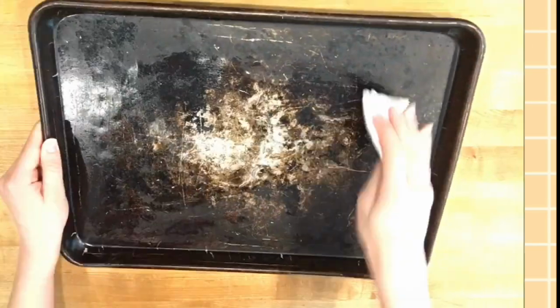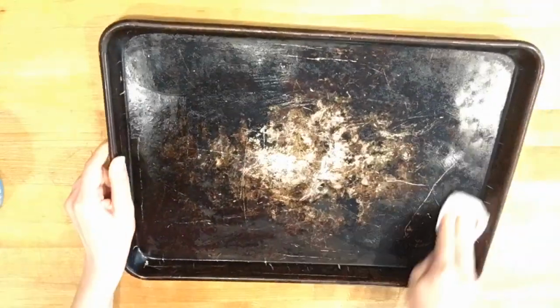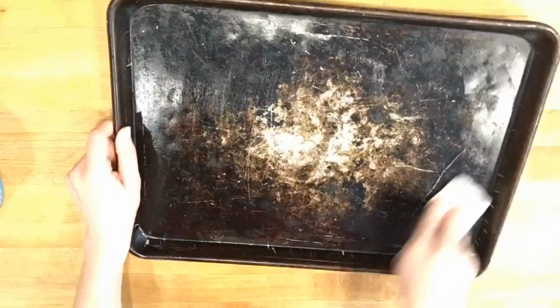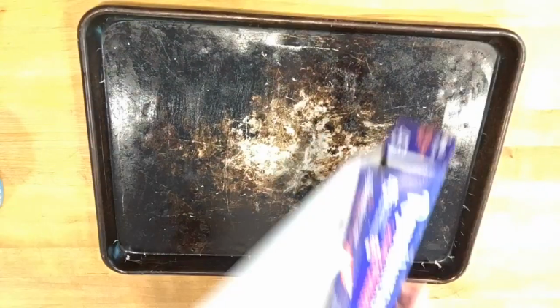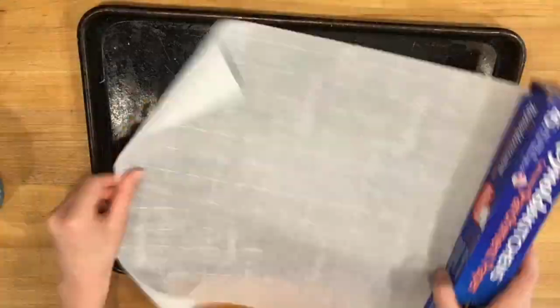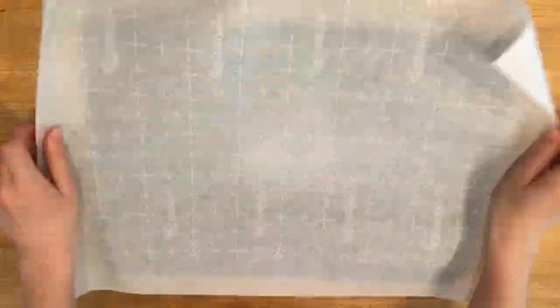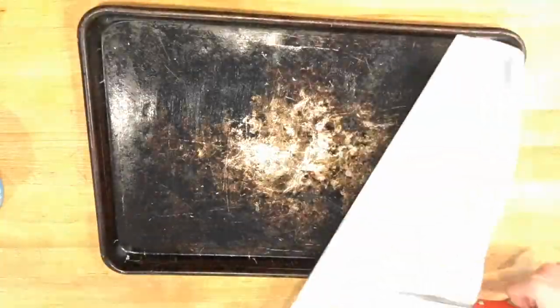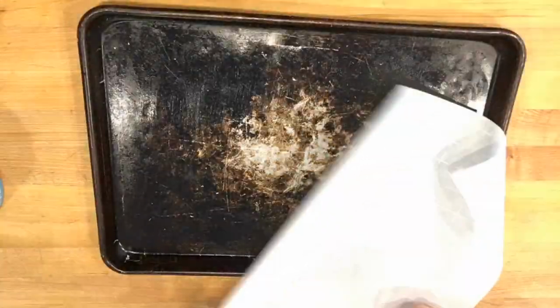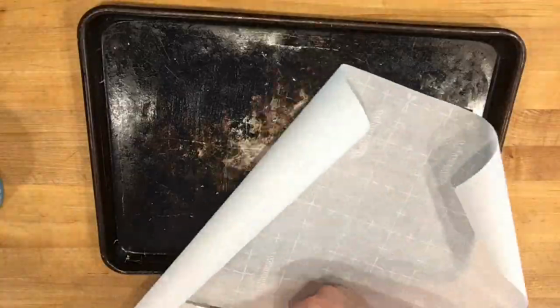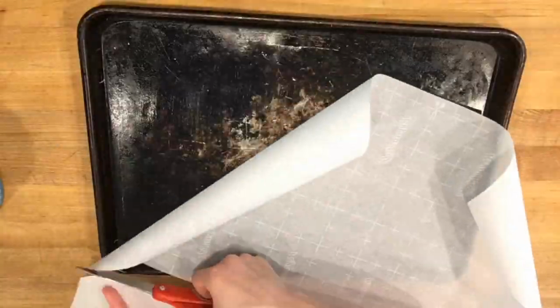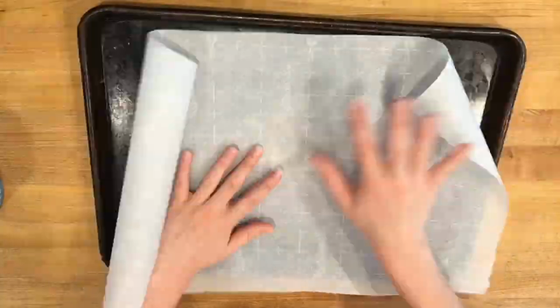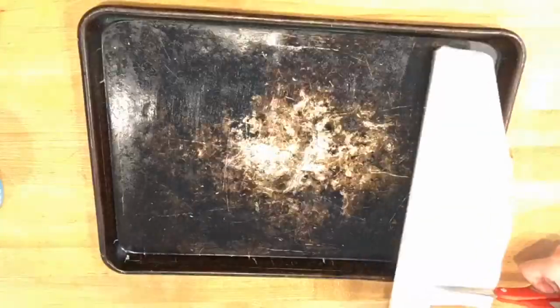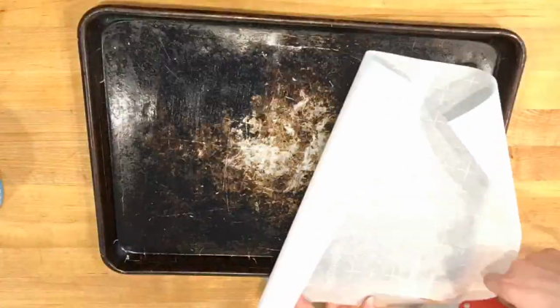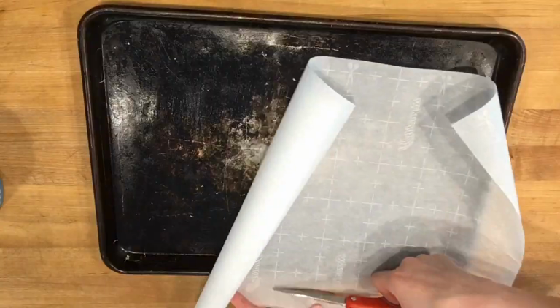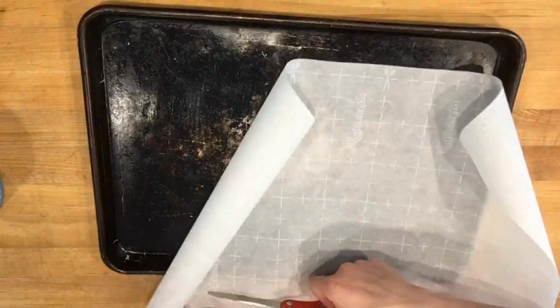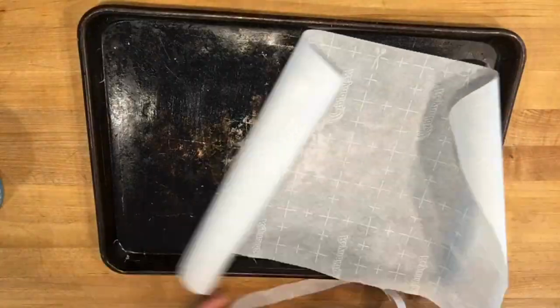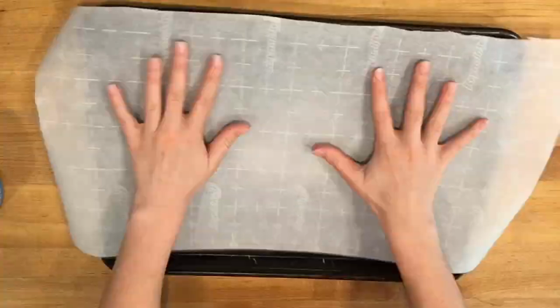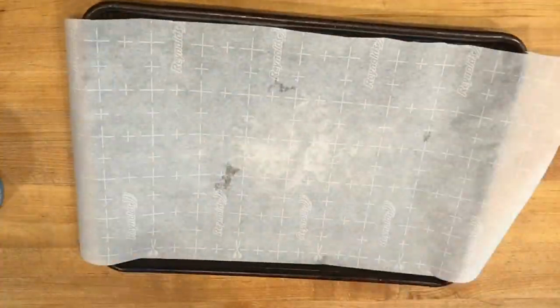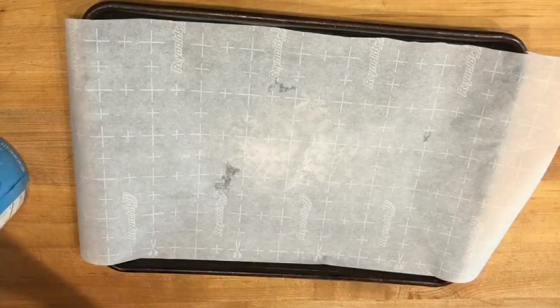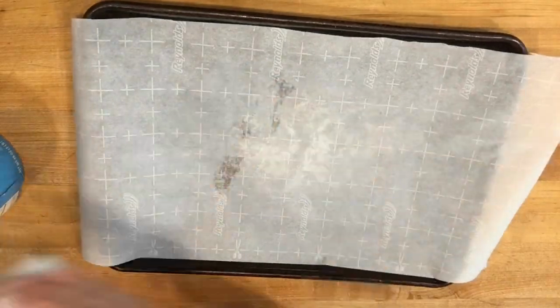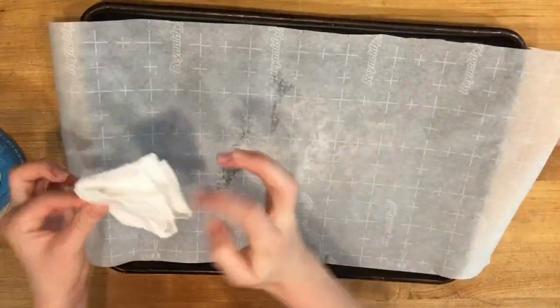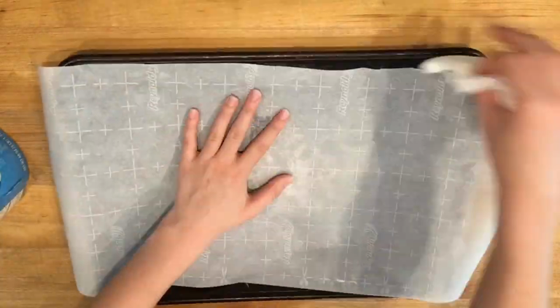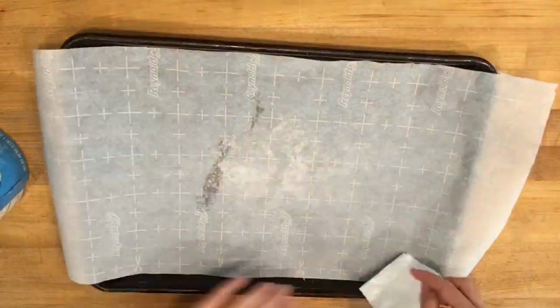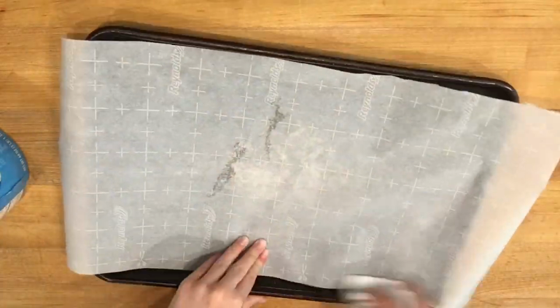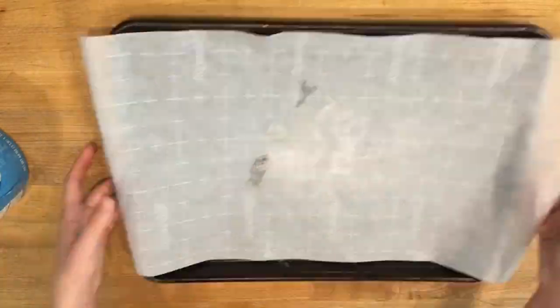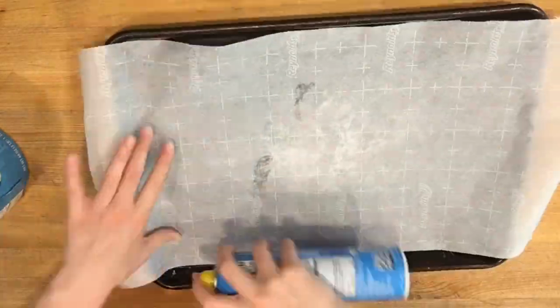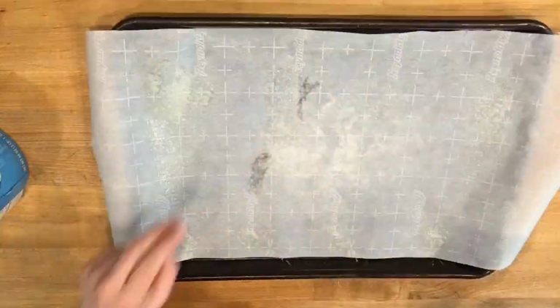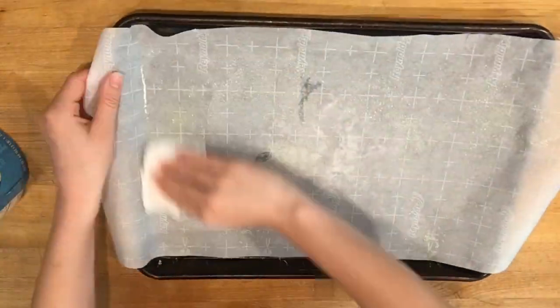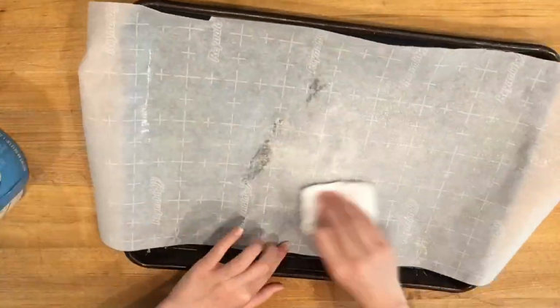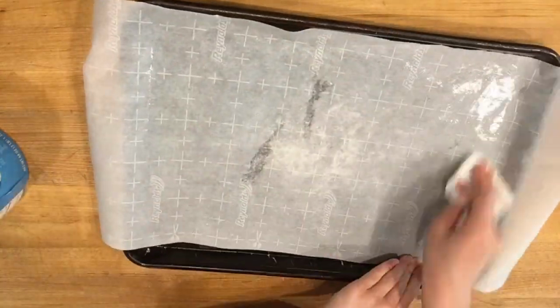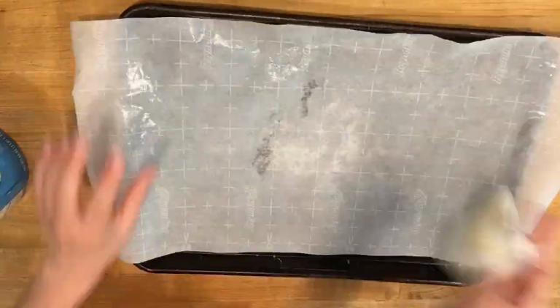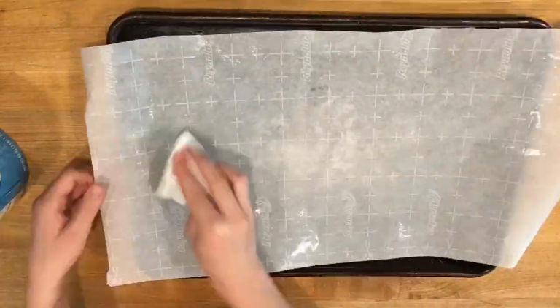First grease your 10 by 15 inch jelly pan, then cut parchment paper to fit it, leaving one inch hanging over the short ends, and then grease it one more time.